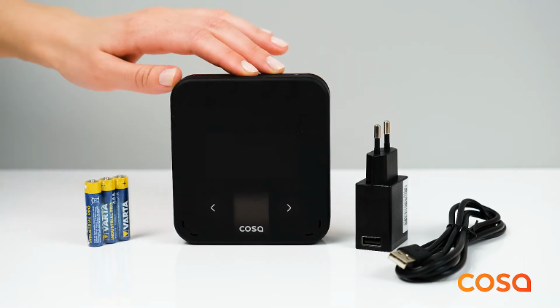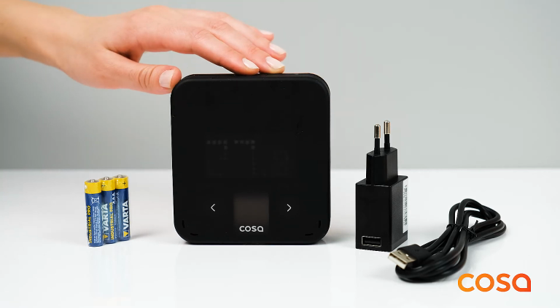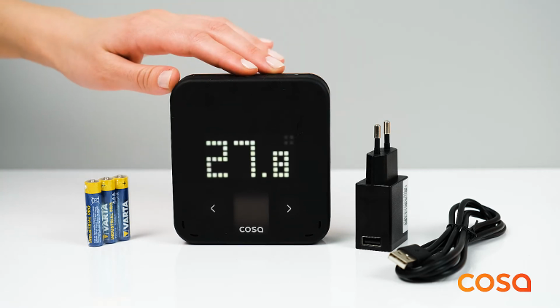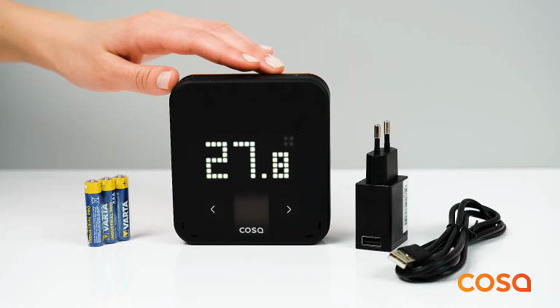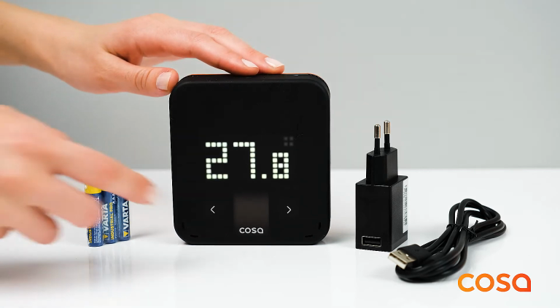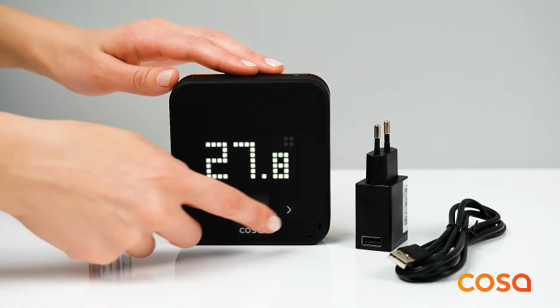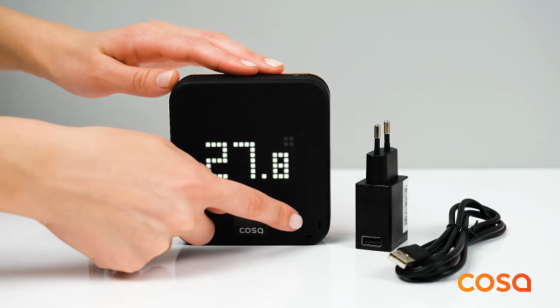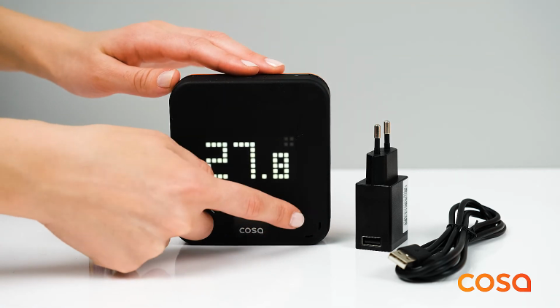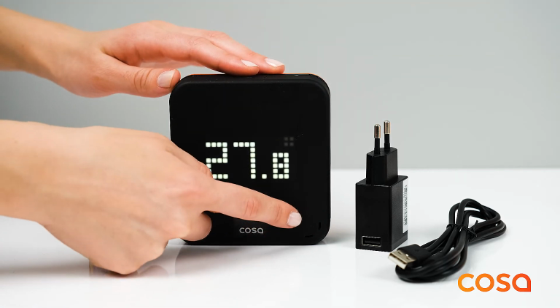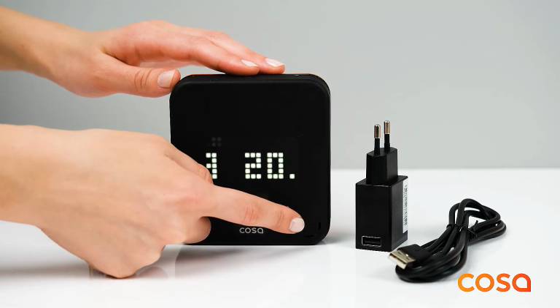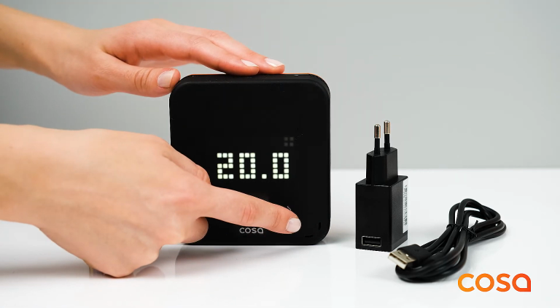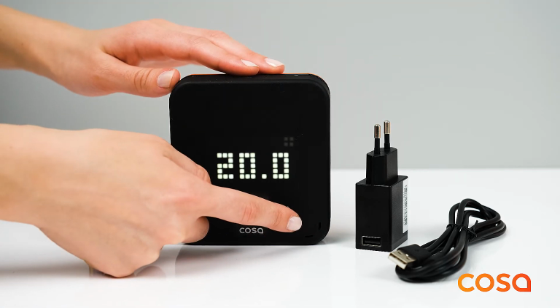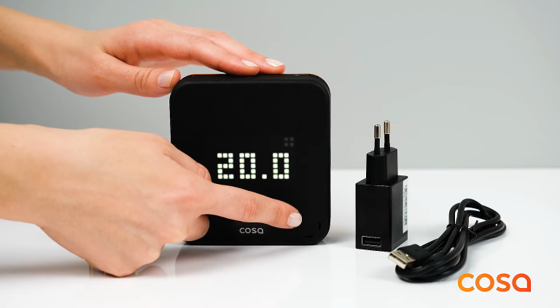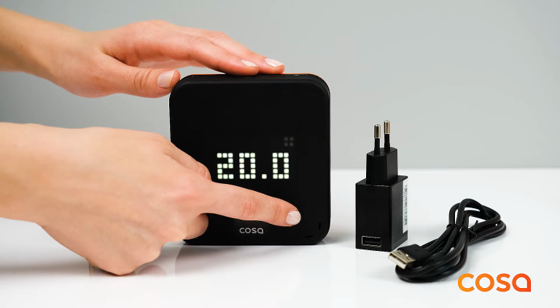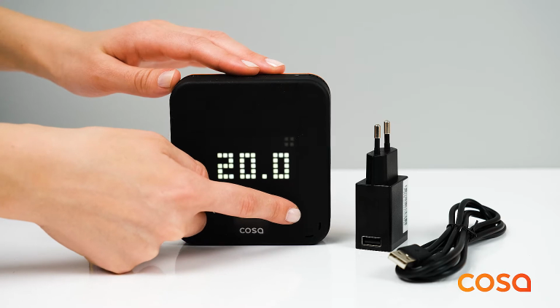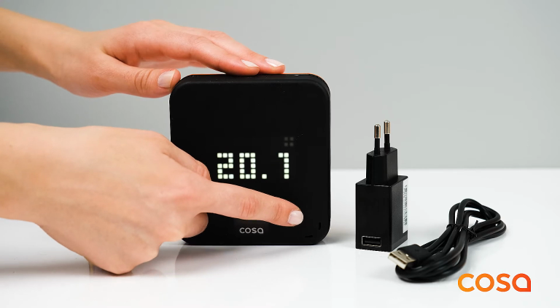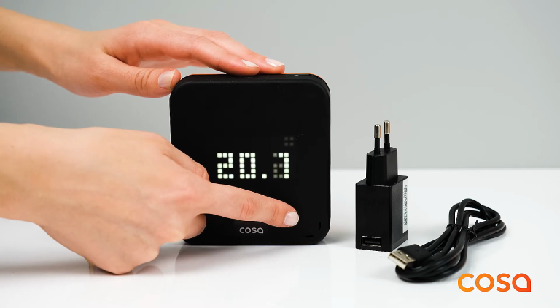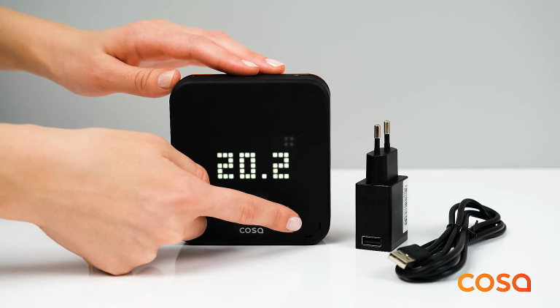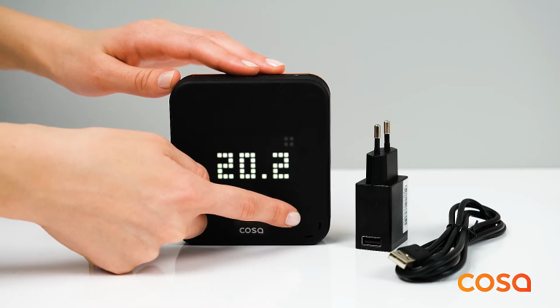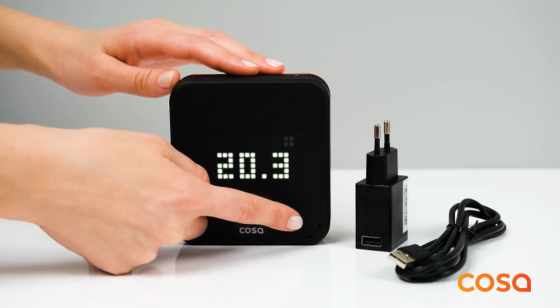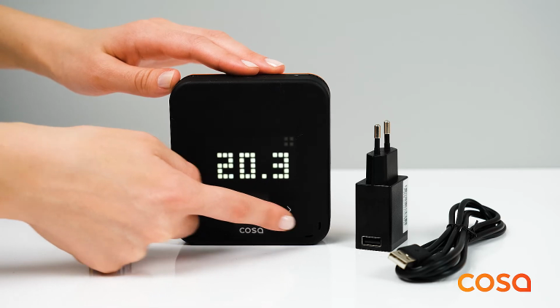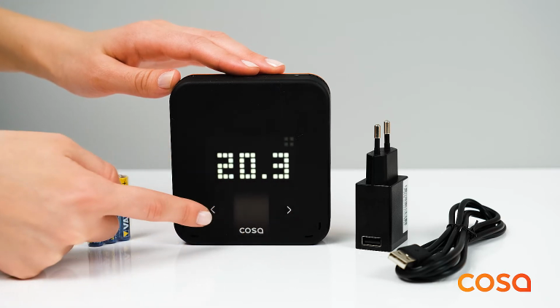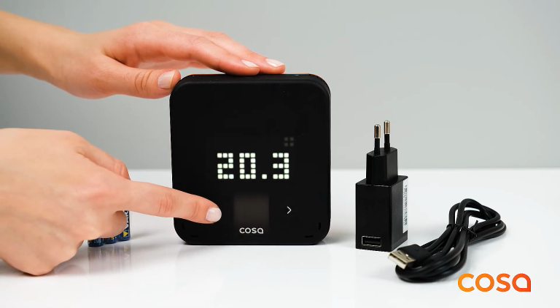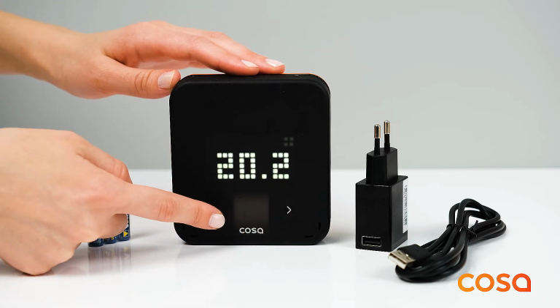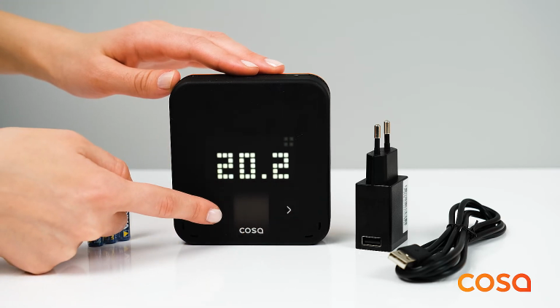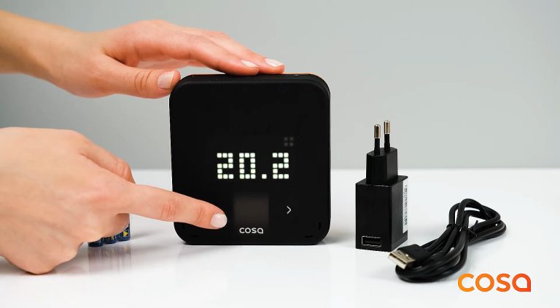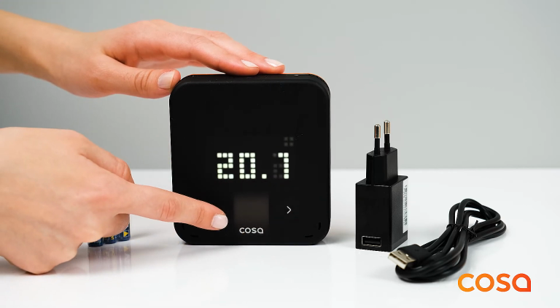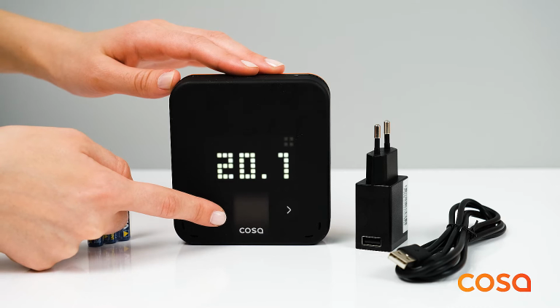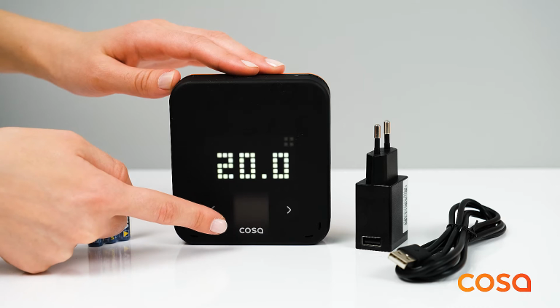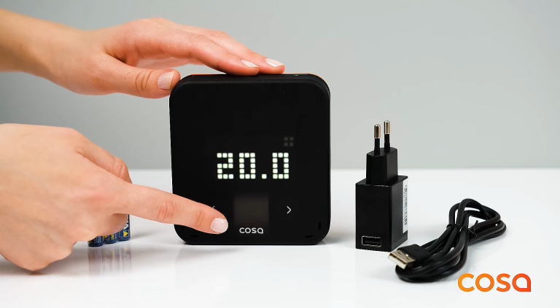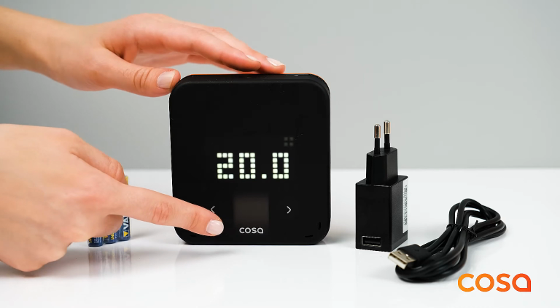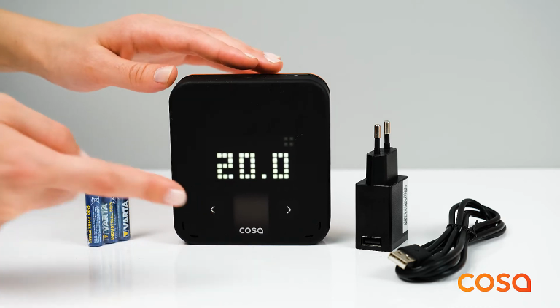Use the left and right touch buttons to change the target temperature. After selecting the desired target temperature, the thermostat will automatically save the new target temperature.